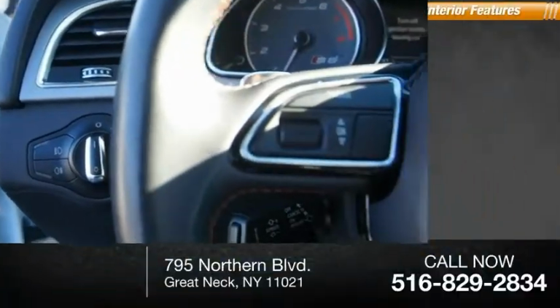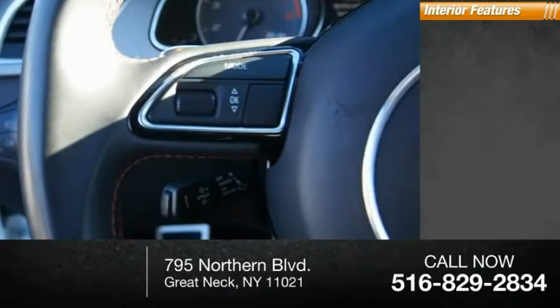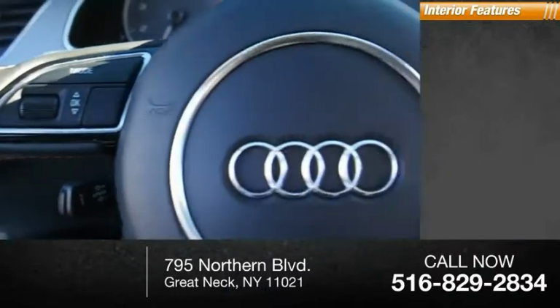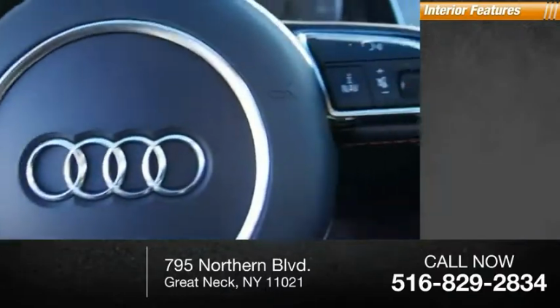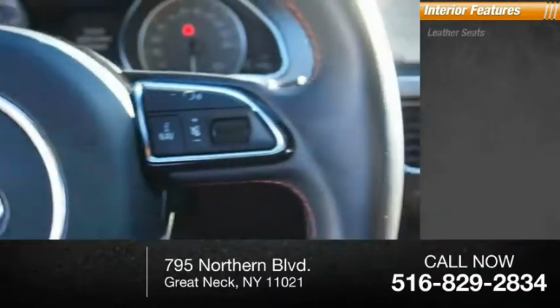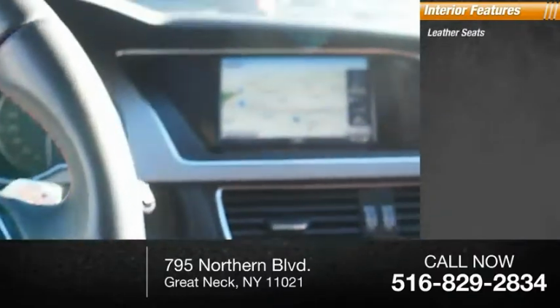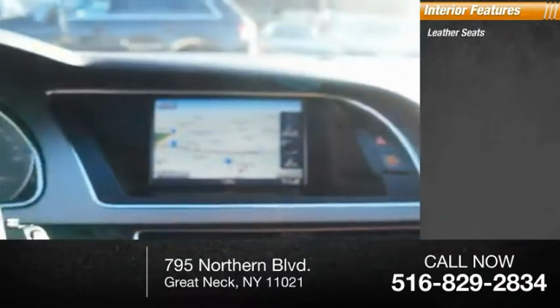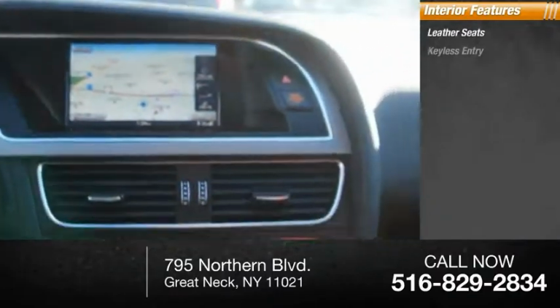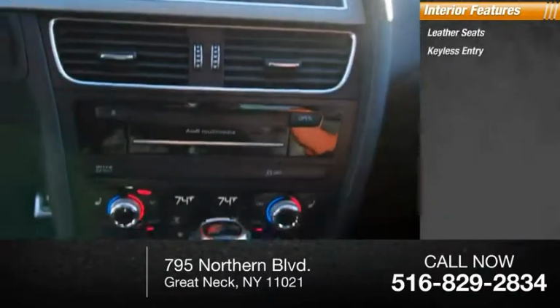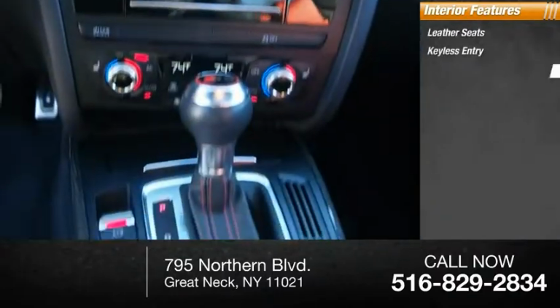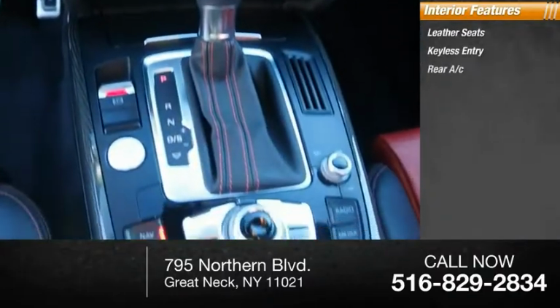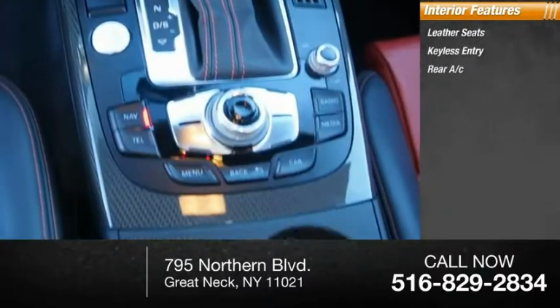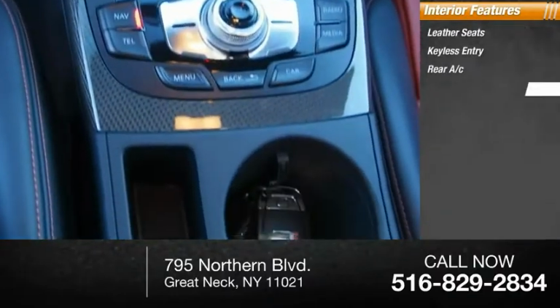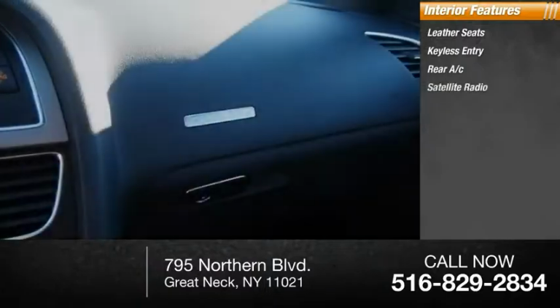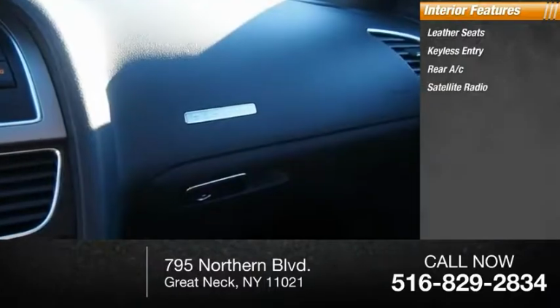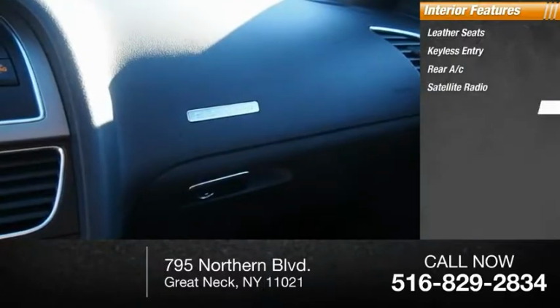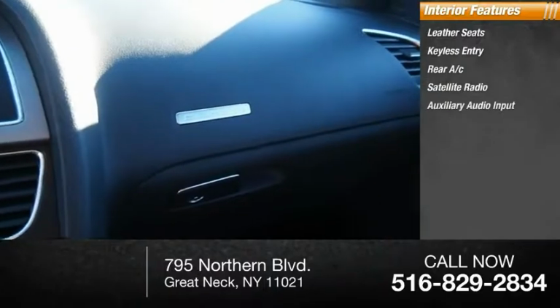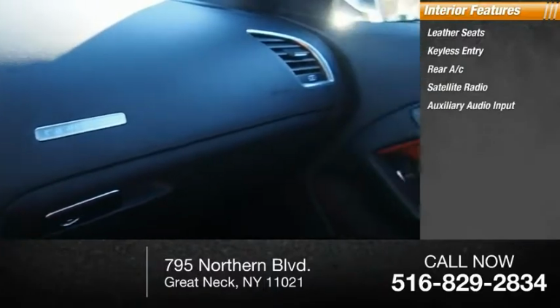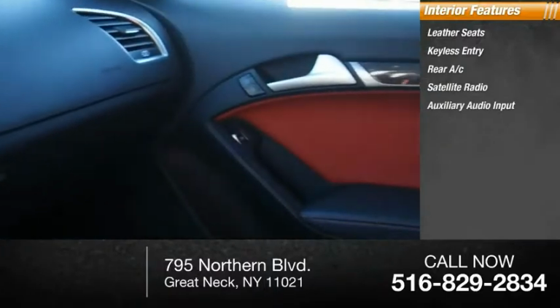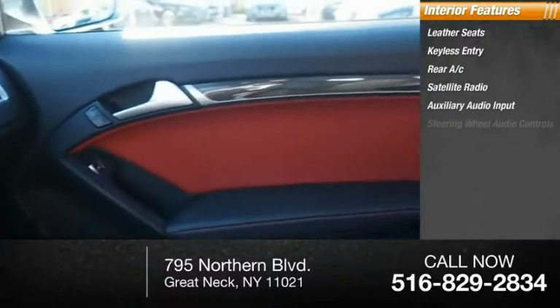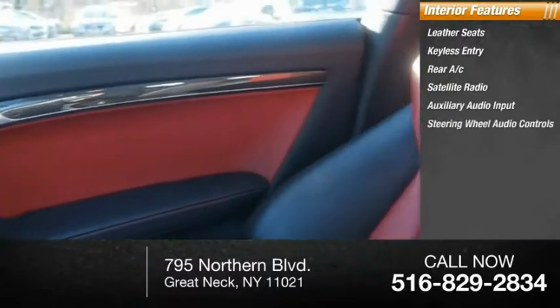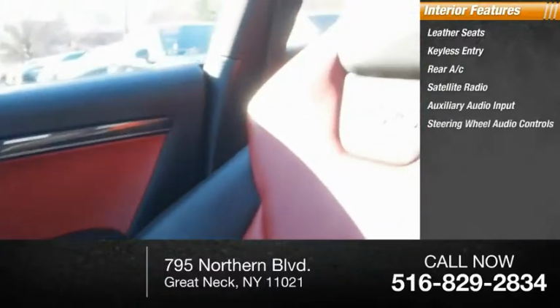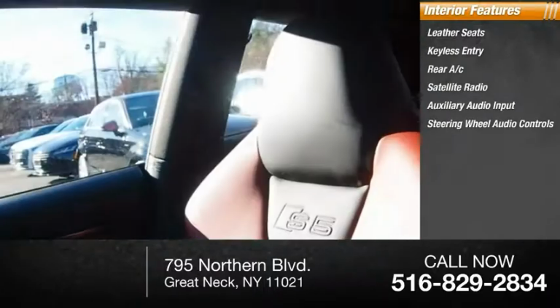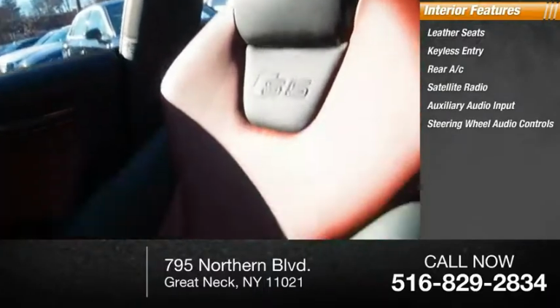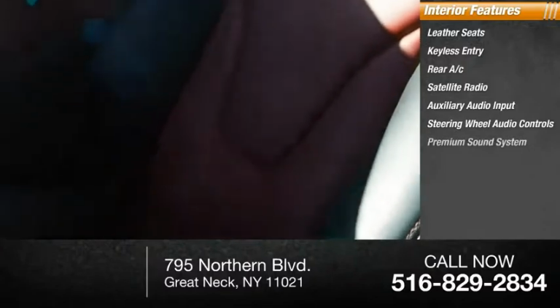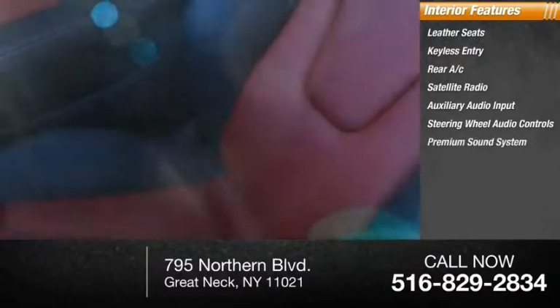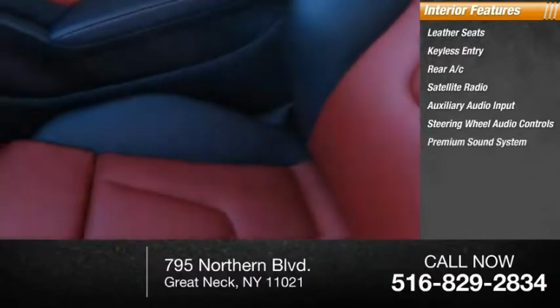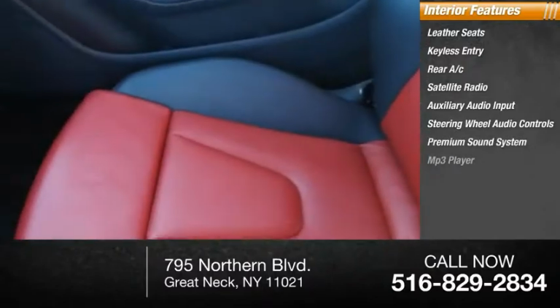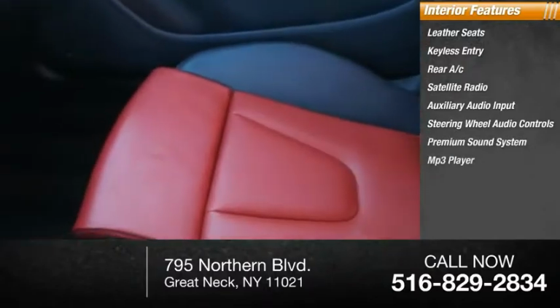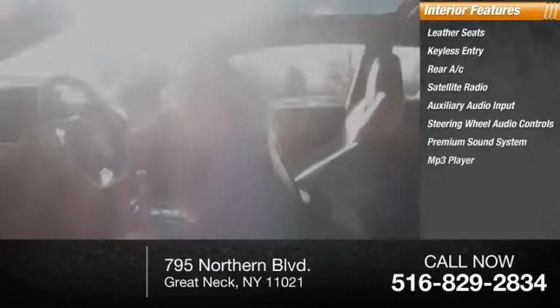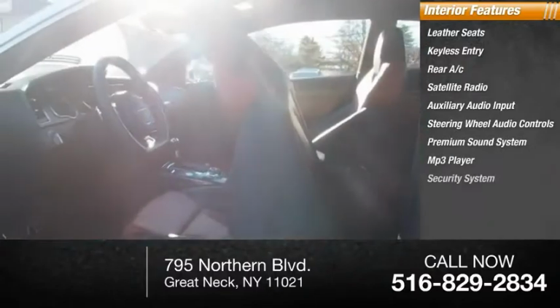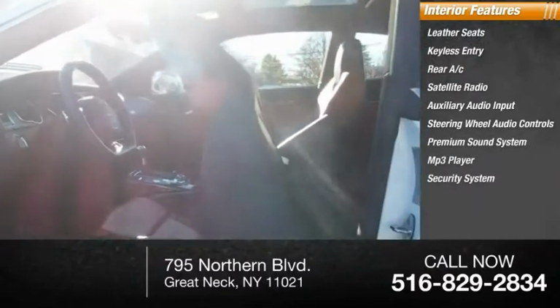Inside you'll find leather seats, keyless entry, rear AC, satellite radio, auxiliary audio input, steering wheel audio controls, premium sound system, MP3 player, and security system.